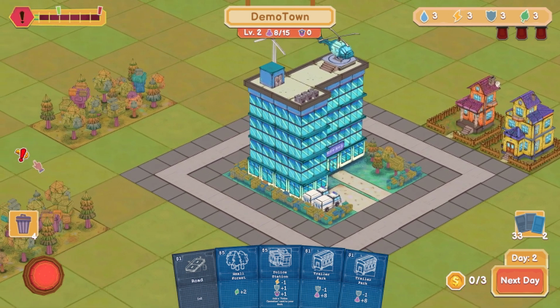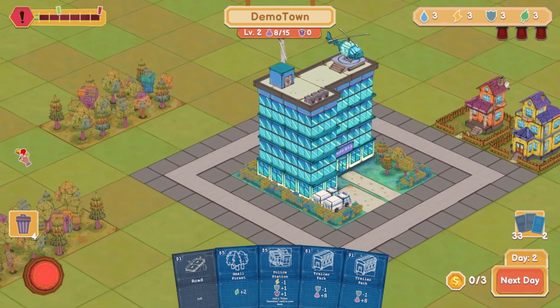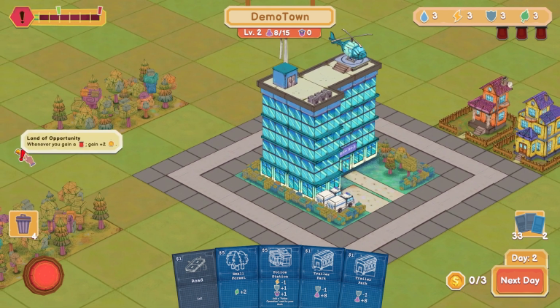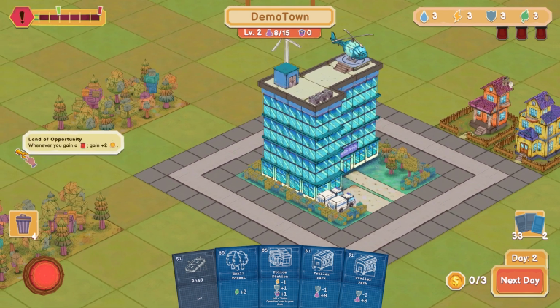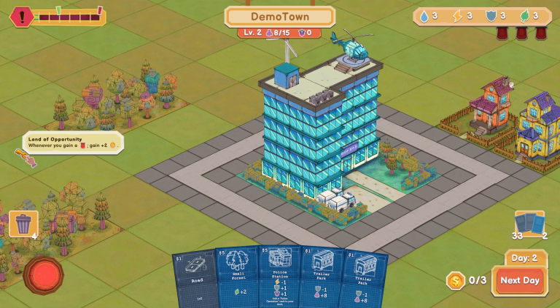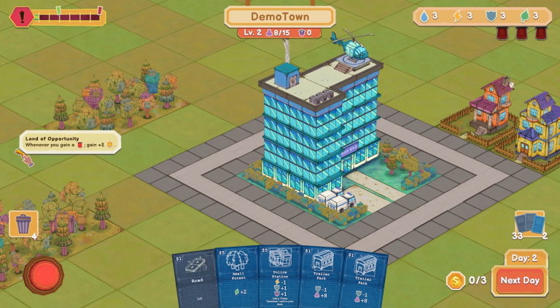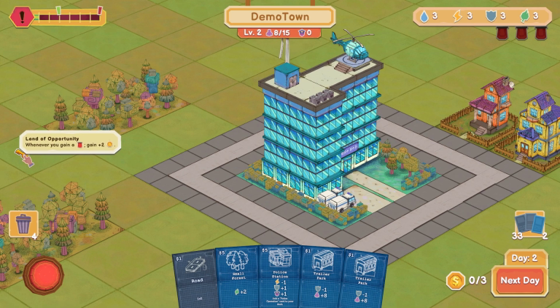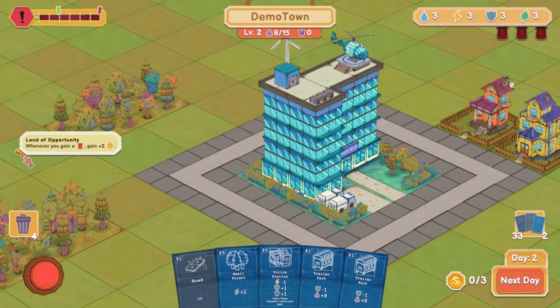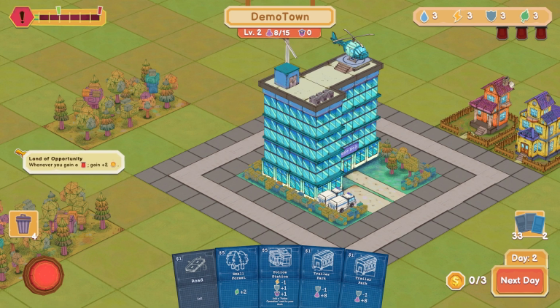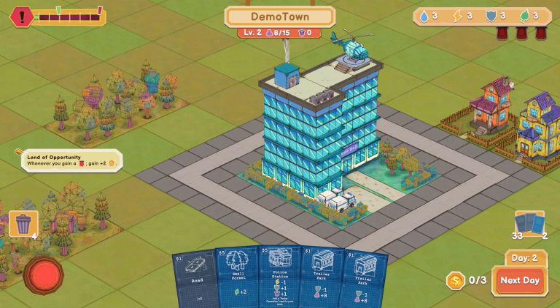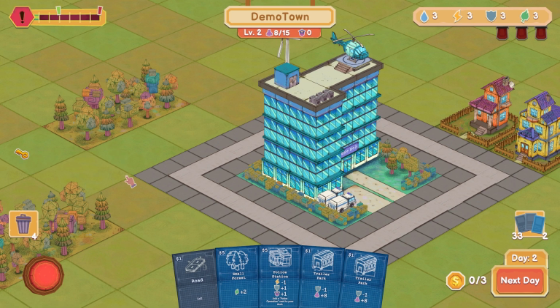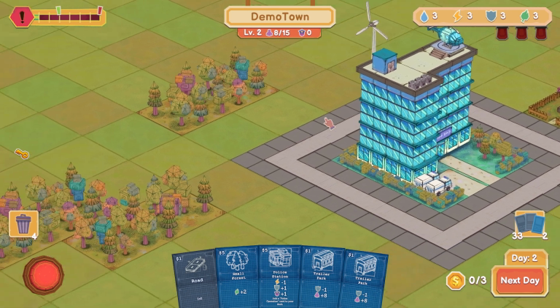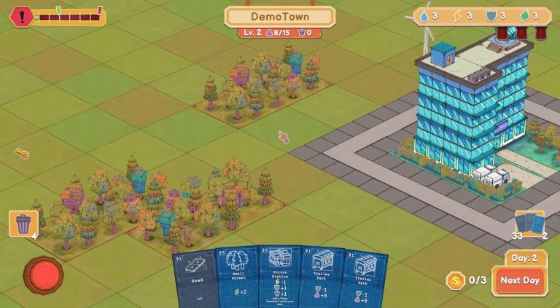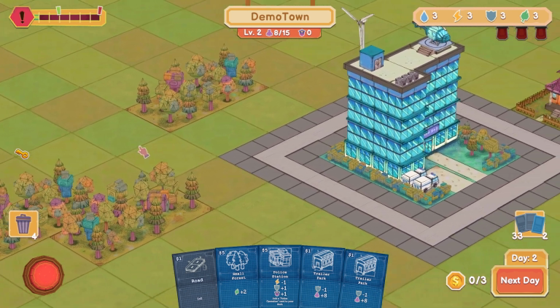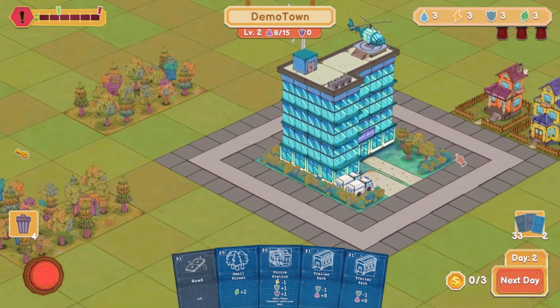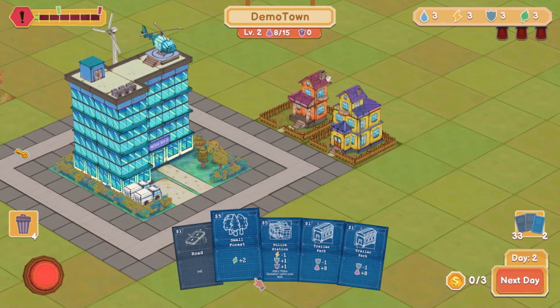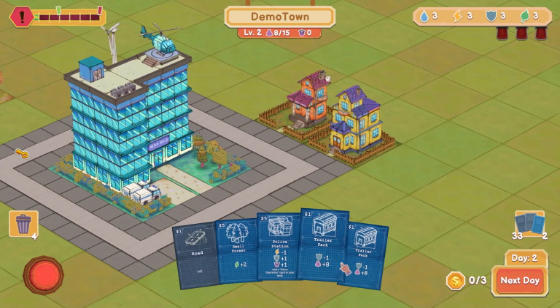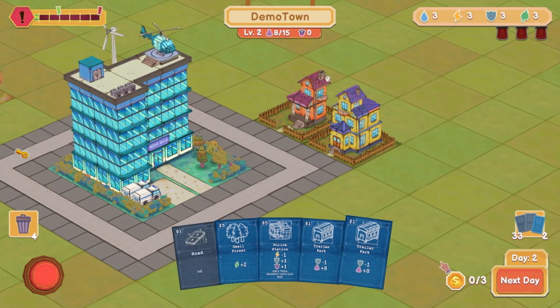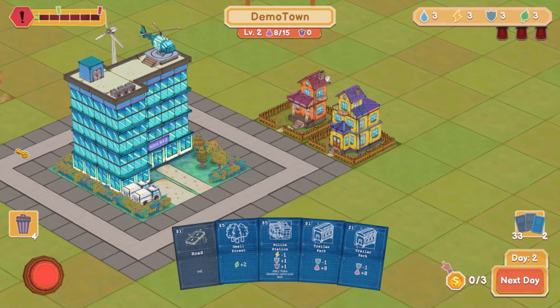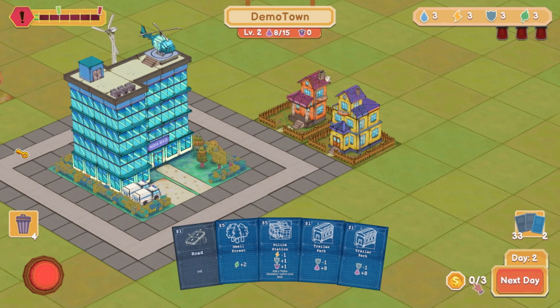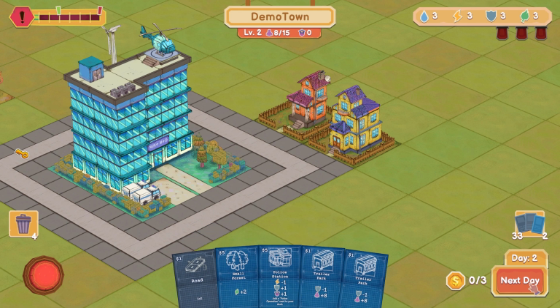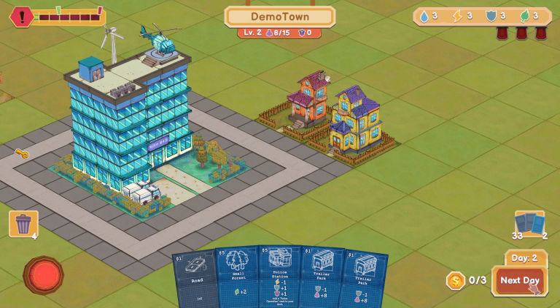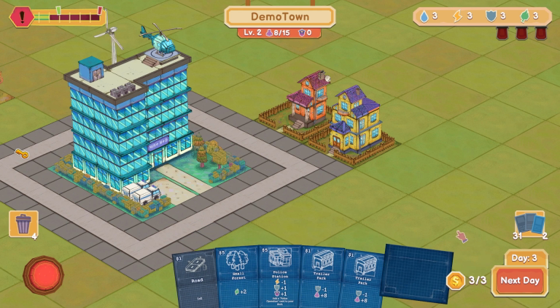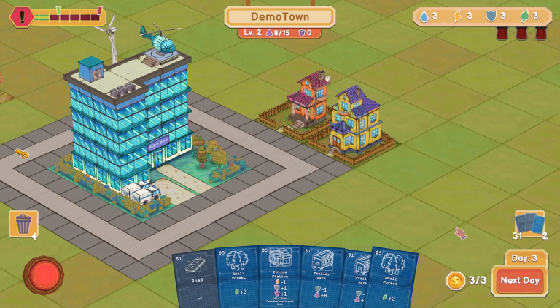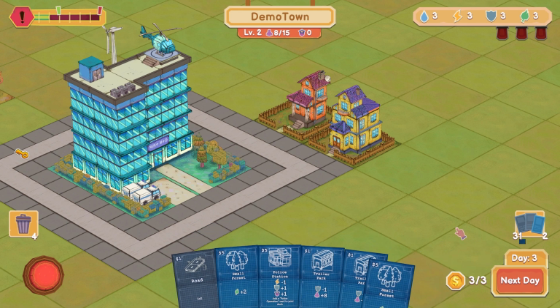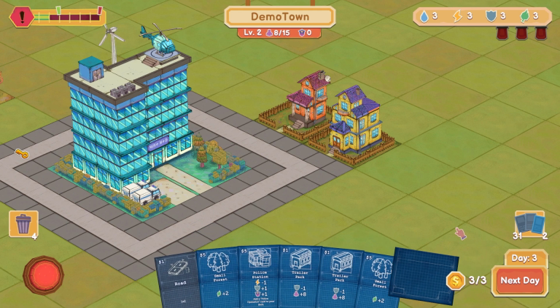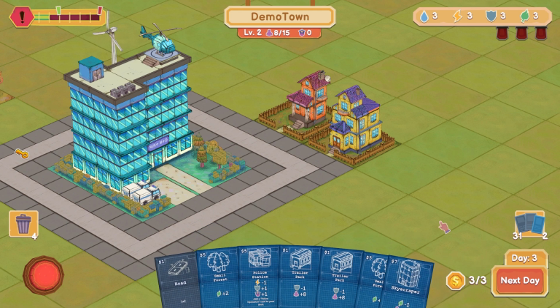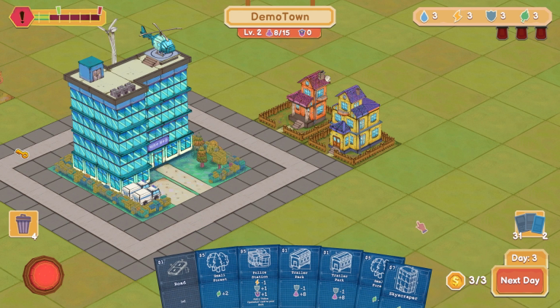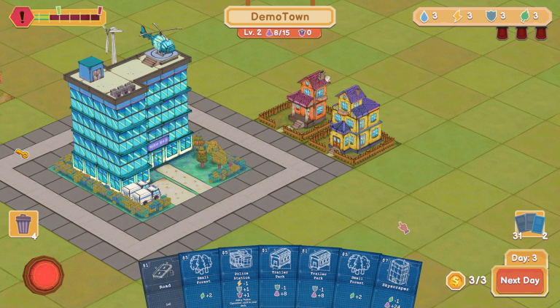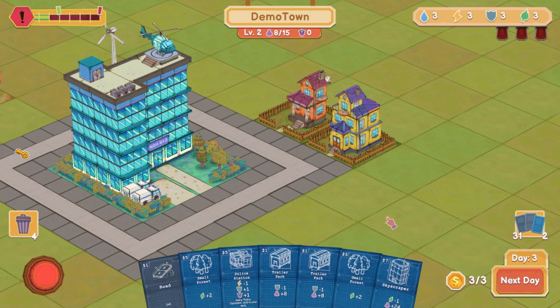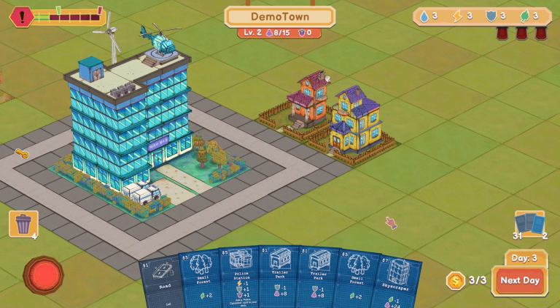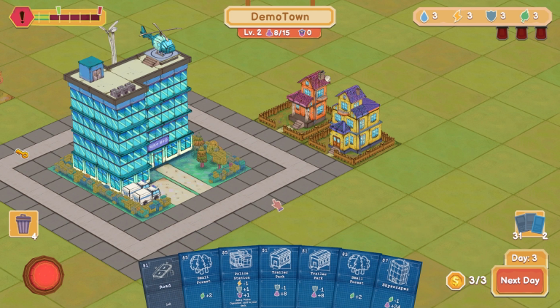What's this little key here? It's like a relic. I have no money, so let's go ahead and go to our next day. I've got three smackeroonies to spend. Anything to increase my population would be good, but it has to cost under five bucks — so that's a bit of a problem.